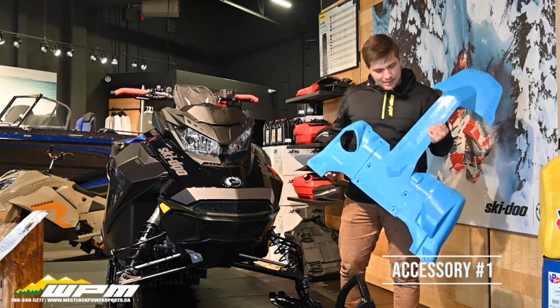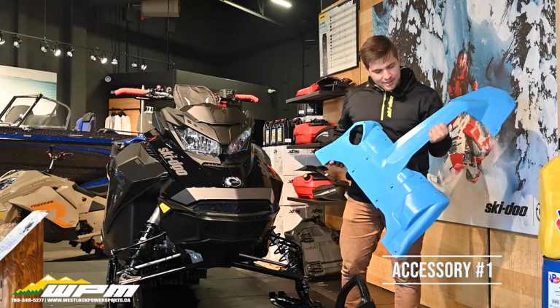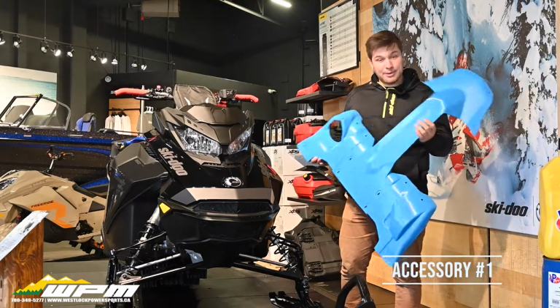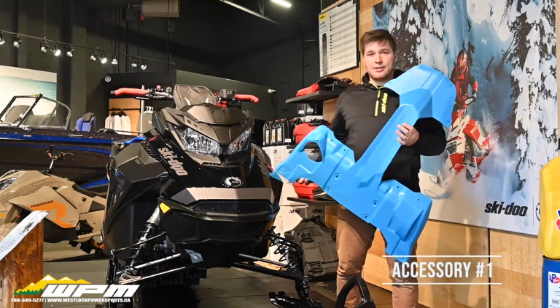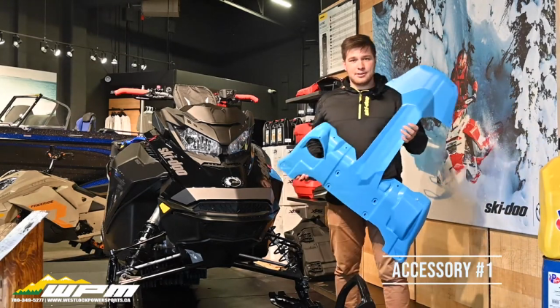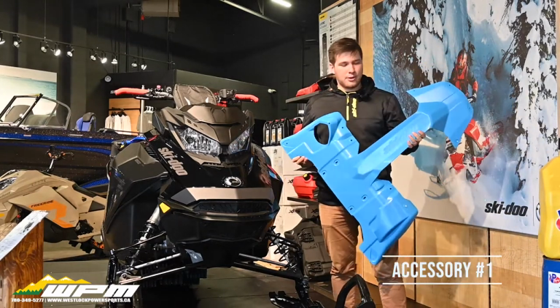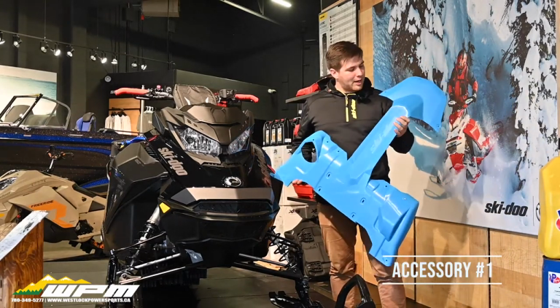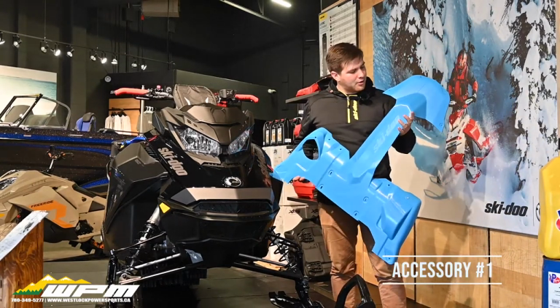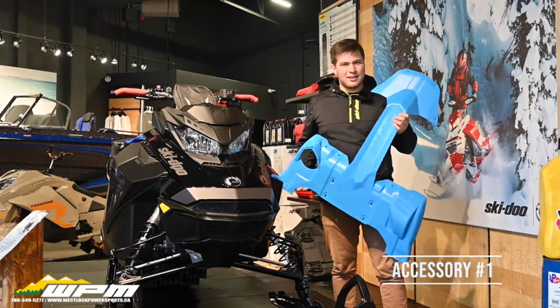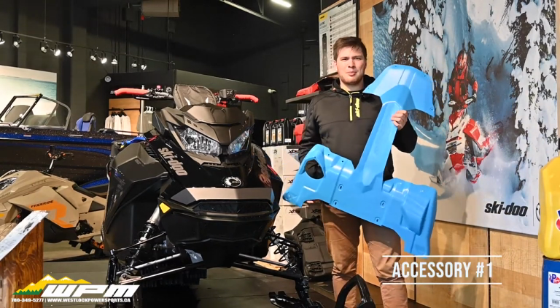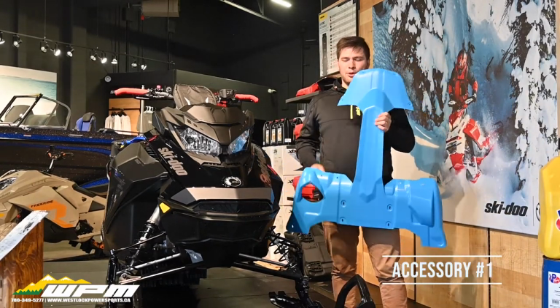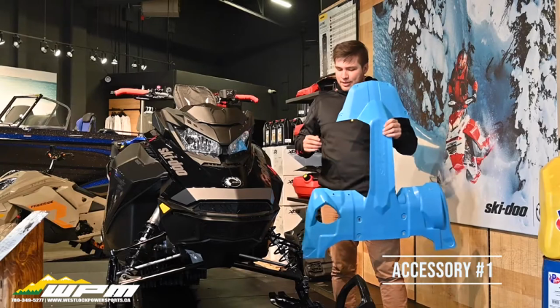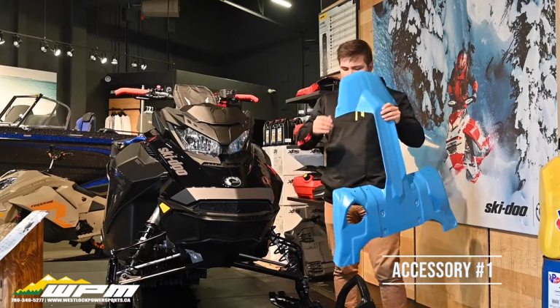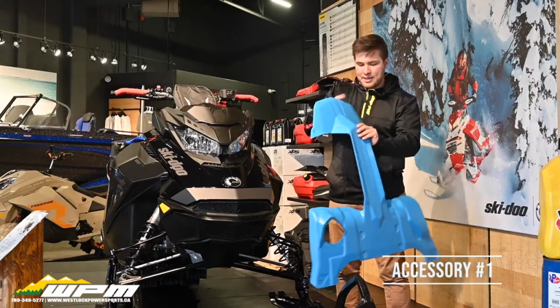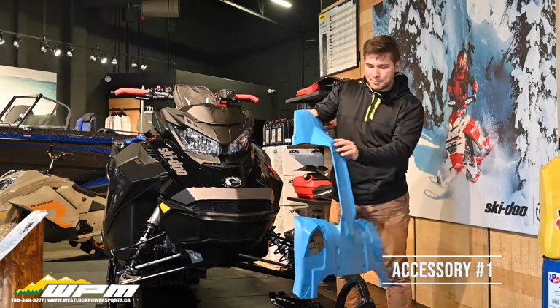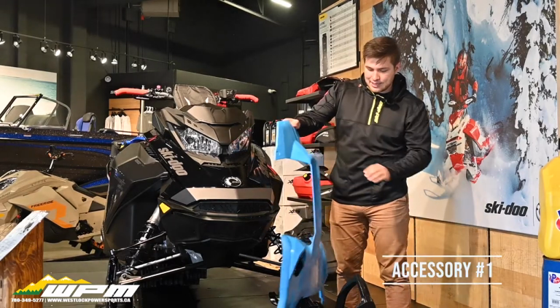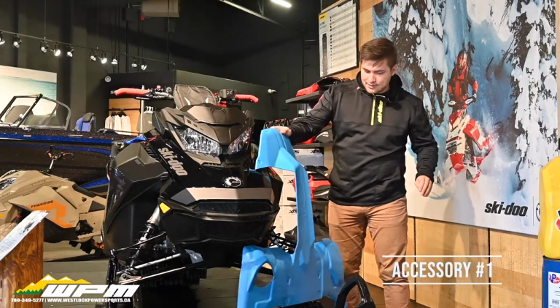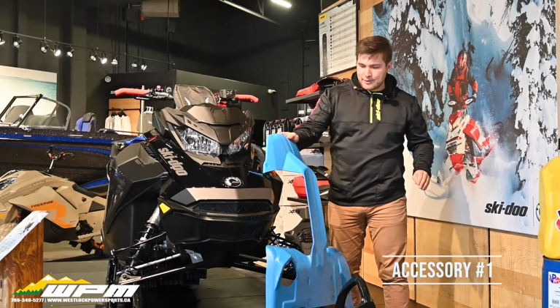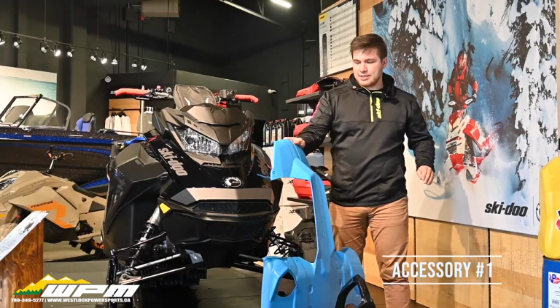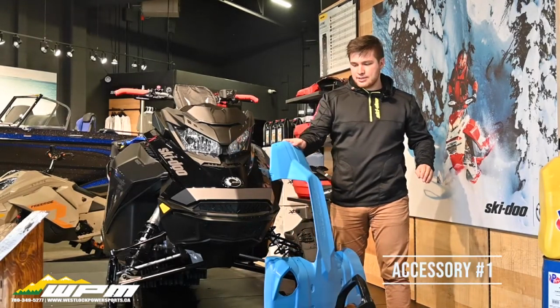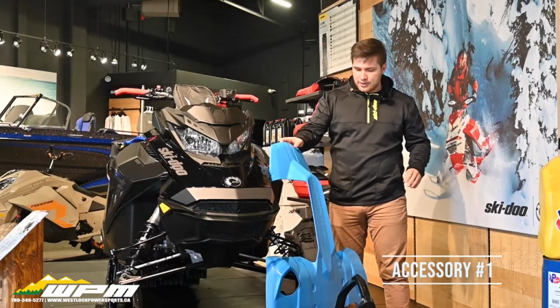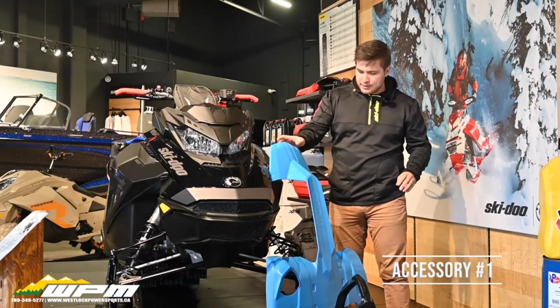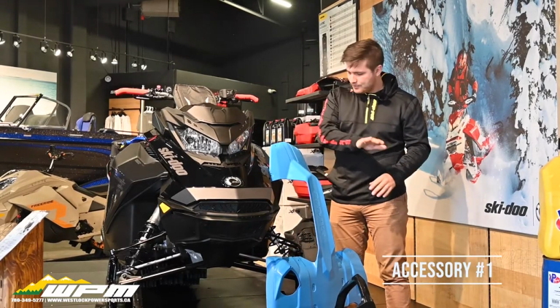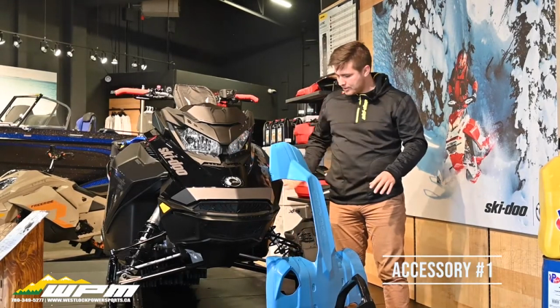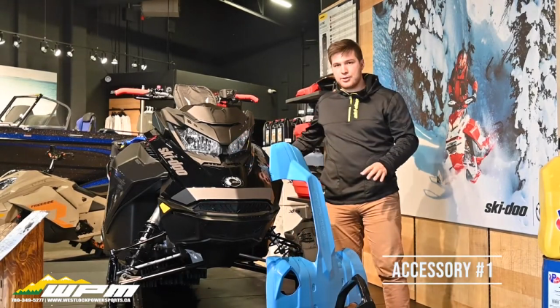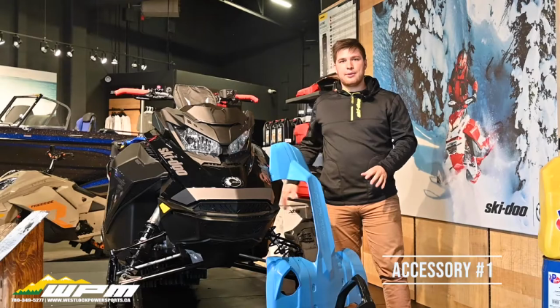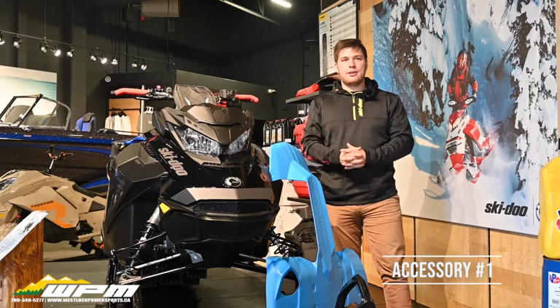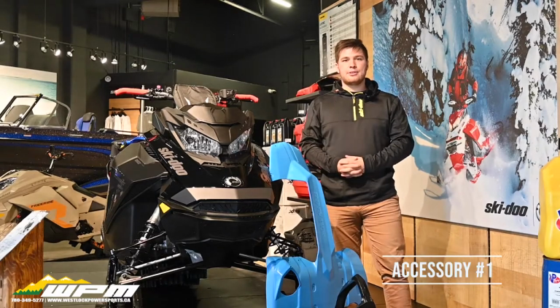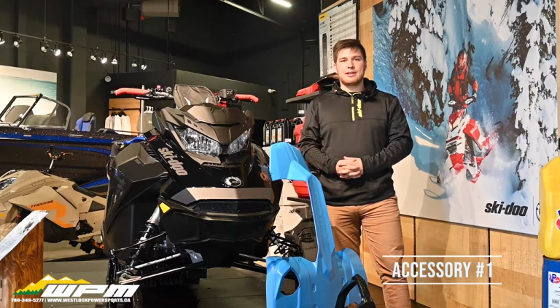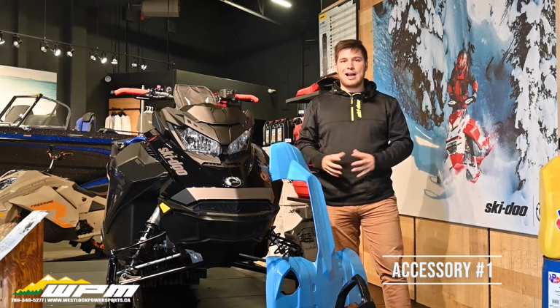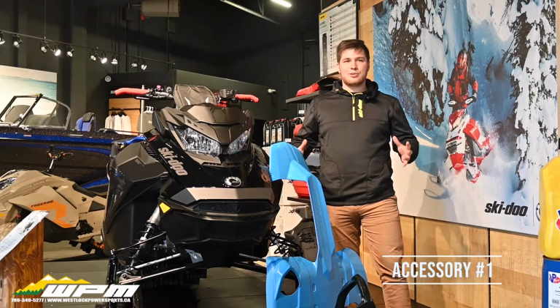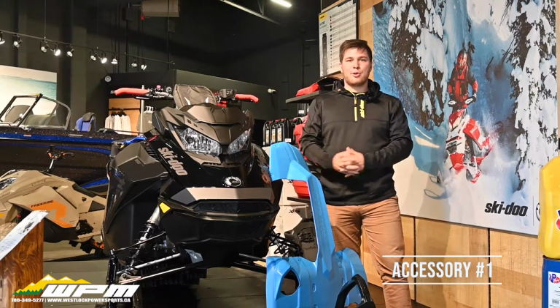They come in a couple different colors: orange, red, green, and blue I believe. These protect your investment. They go underneath, making sure that nothing underneath your sled gets scratched or broken.